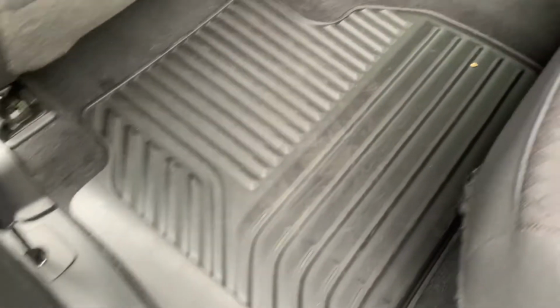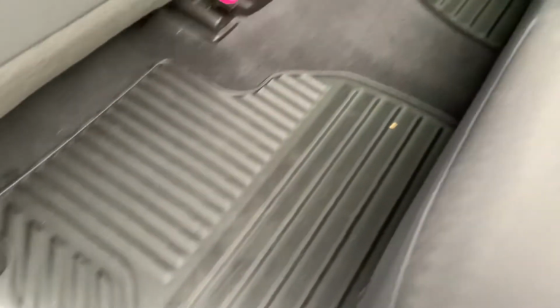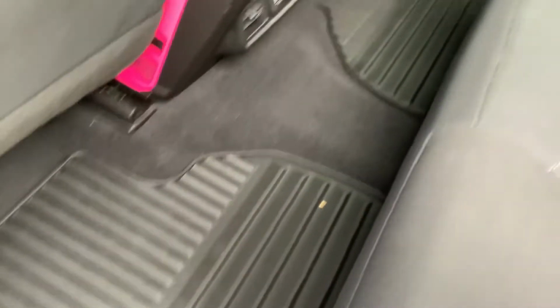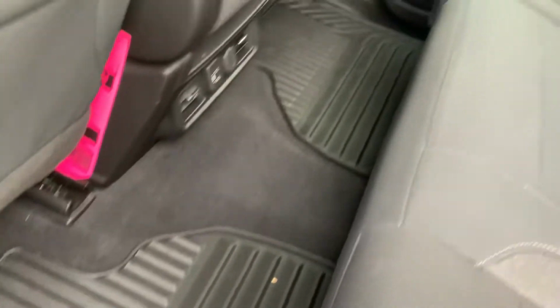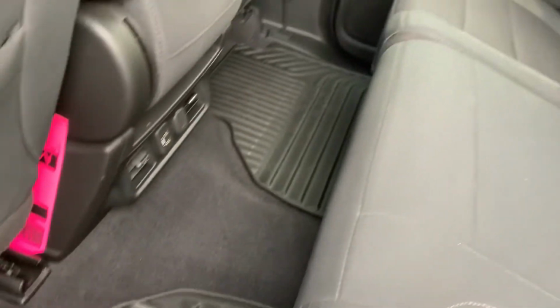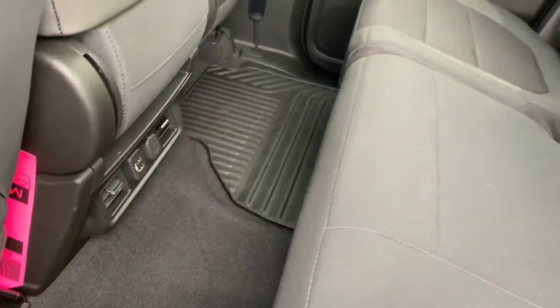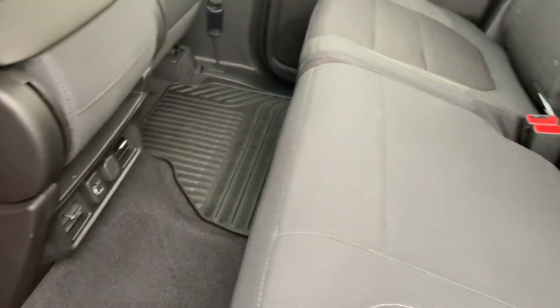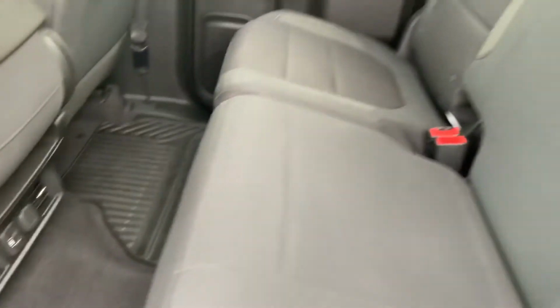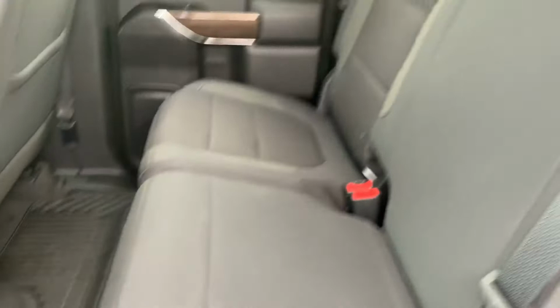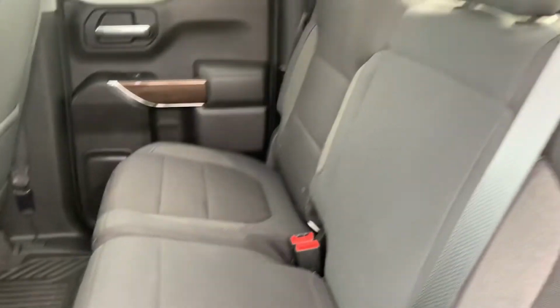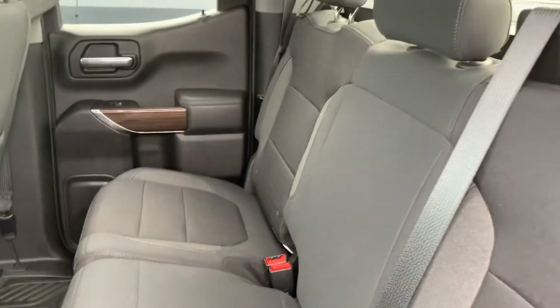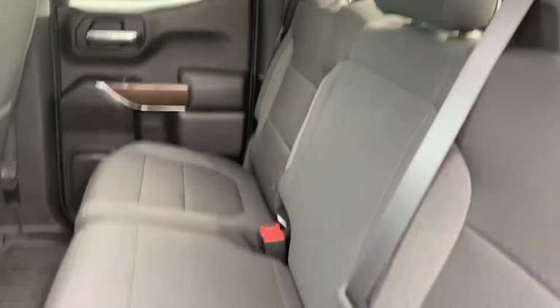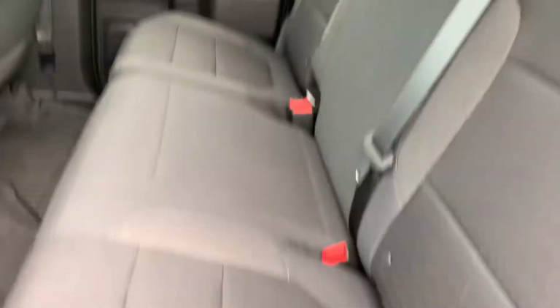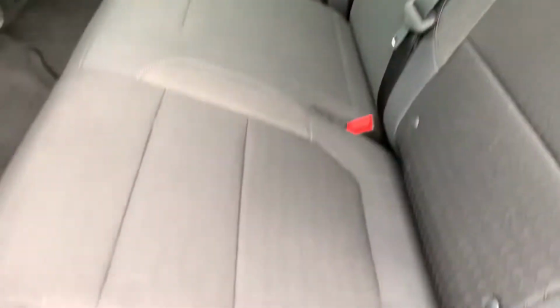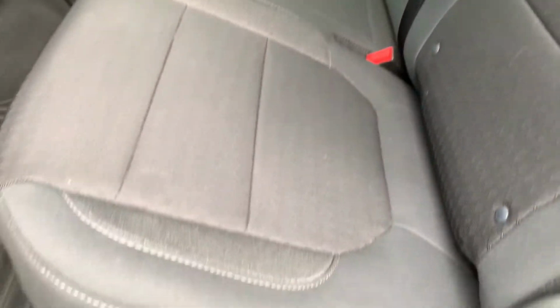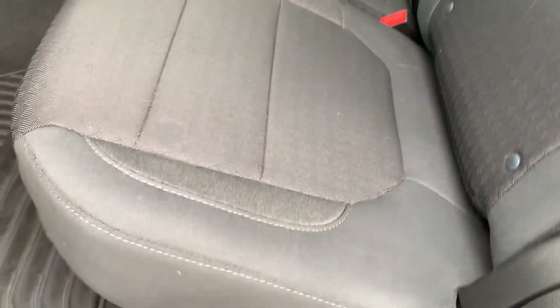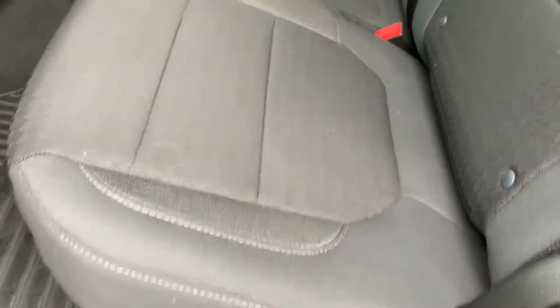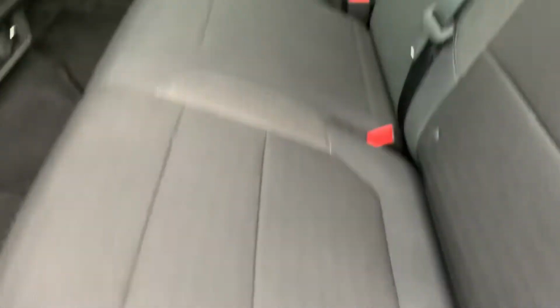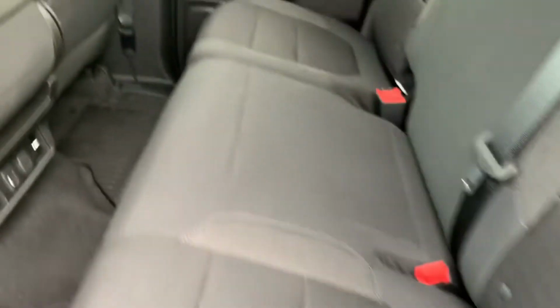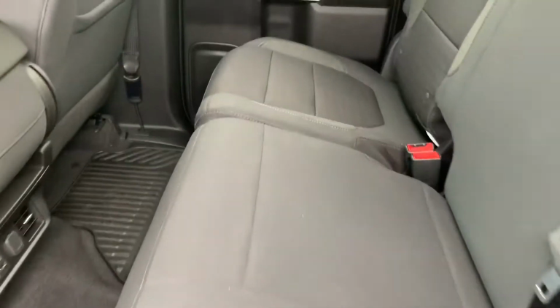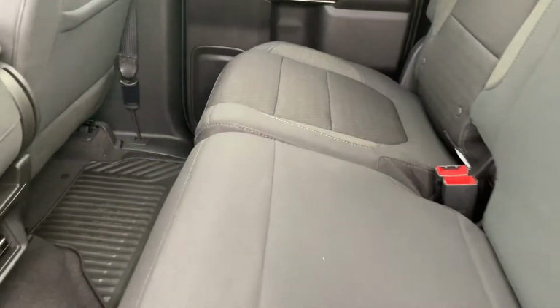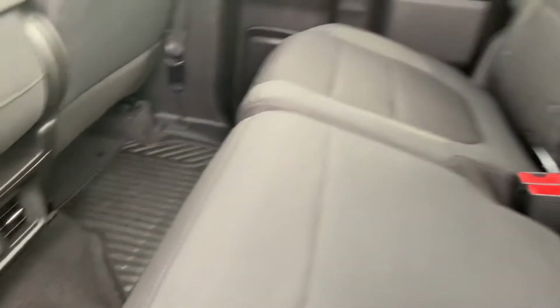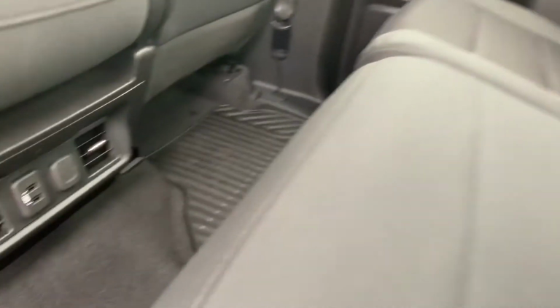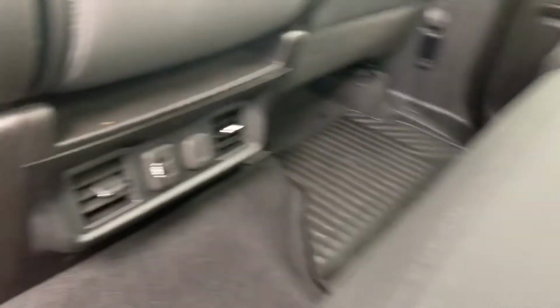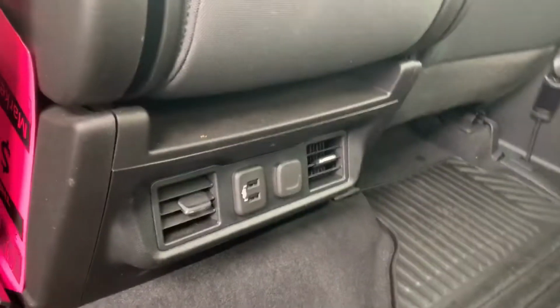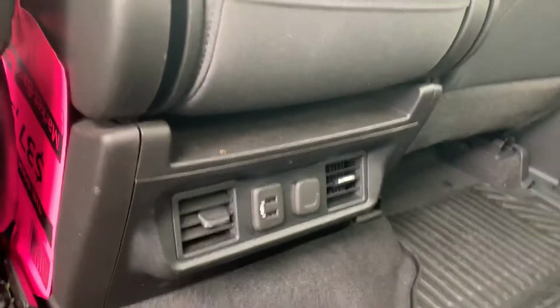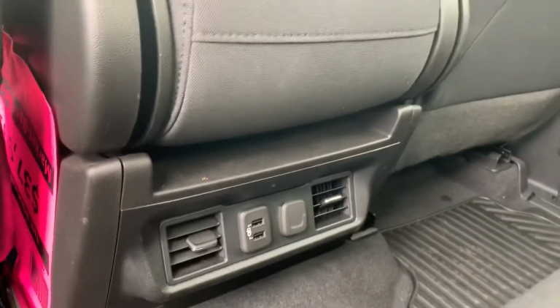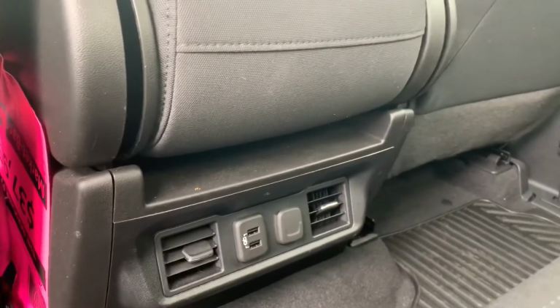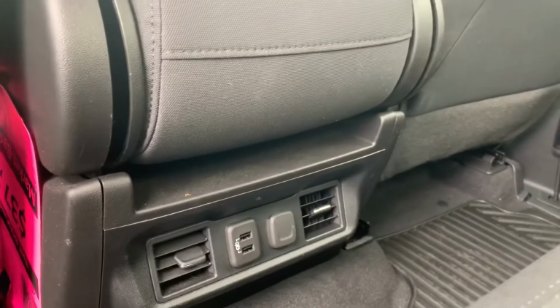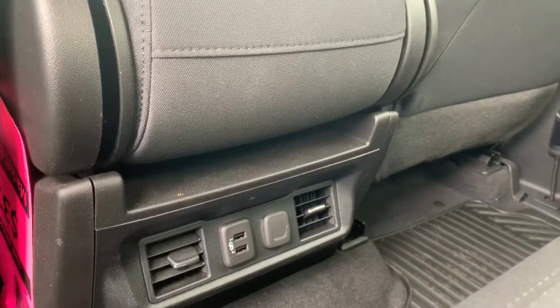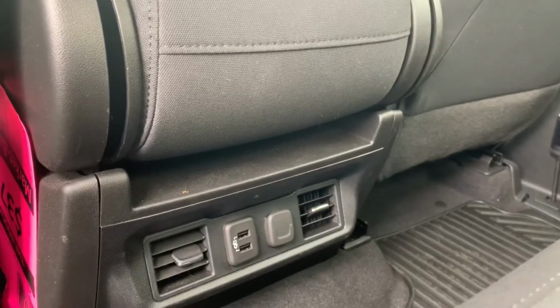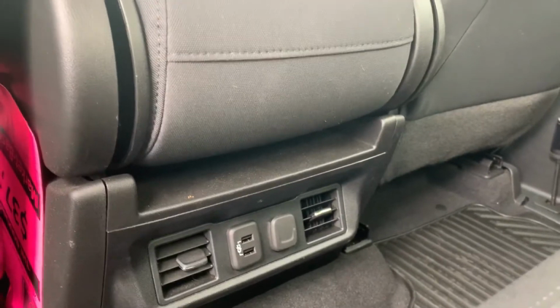Those are the all-weather mats here in the back. Interior looks great — no visible rips, tears, or stains. Two USB ports here in the back as well.